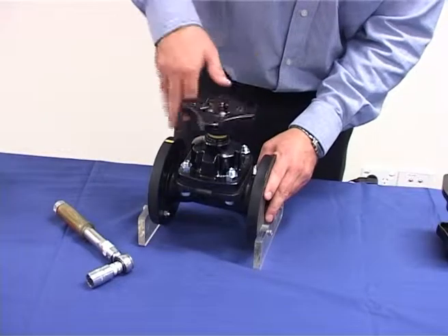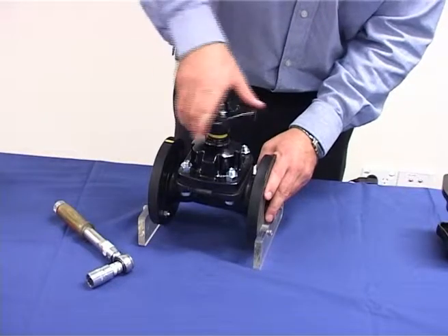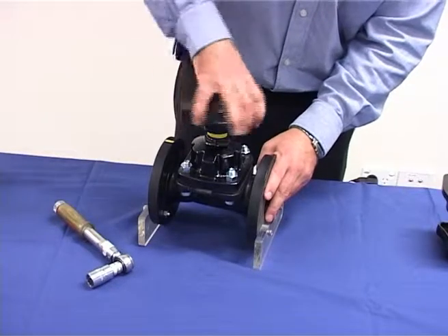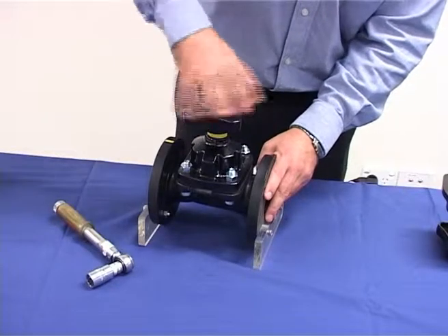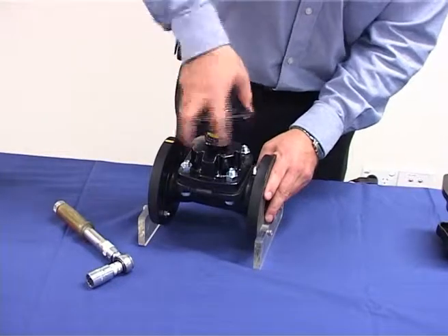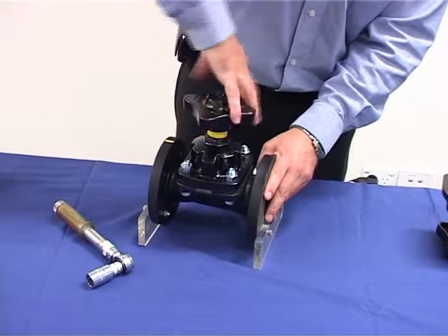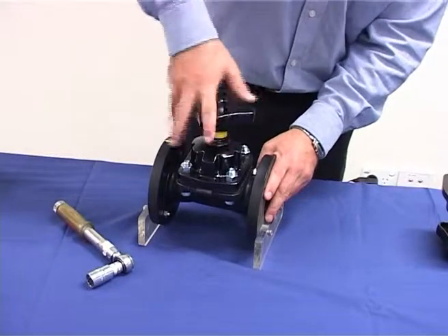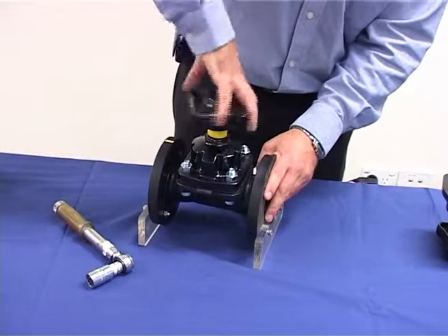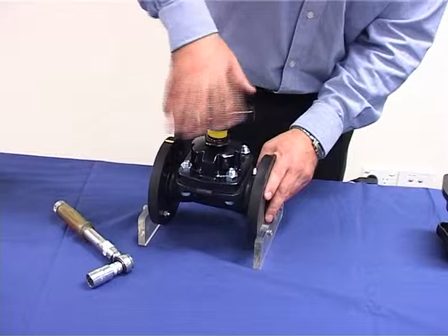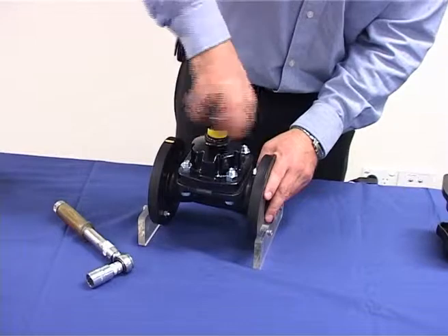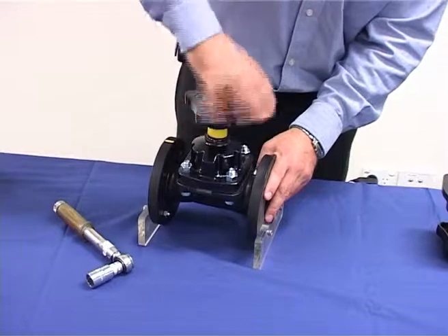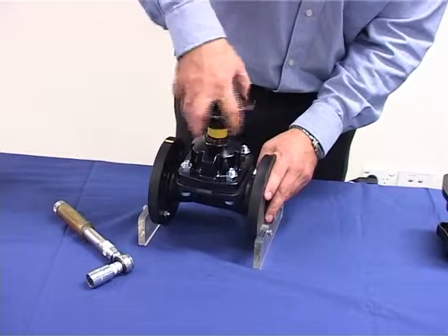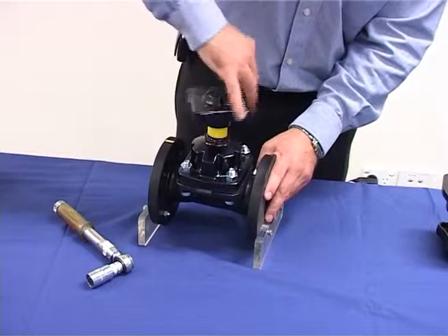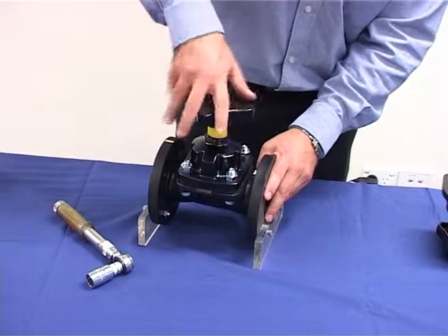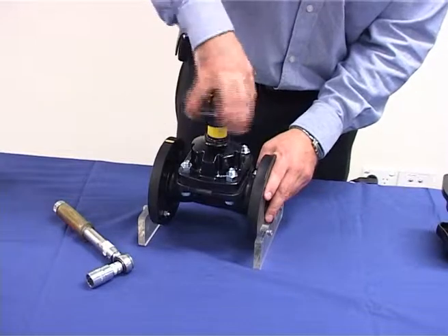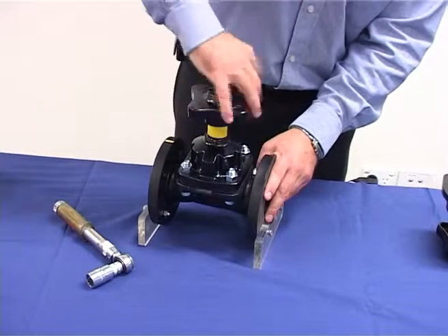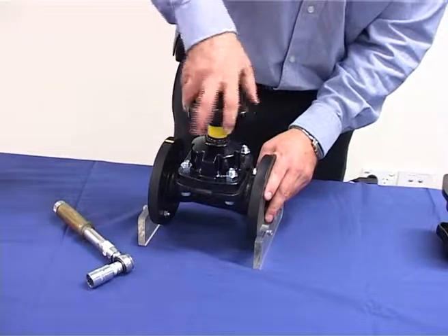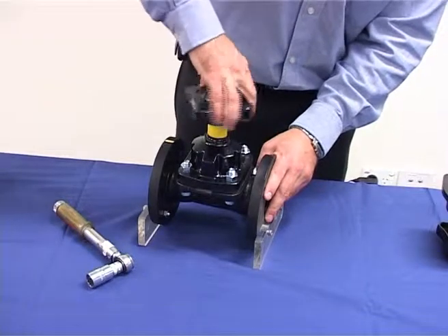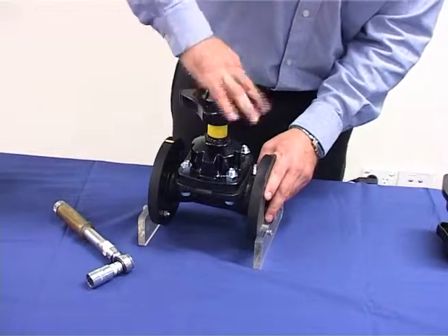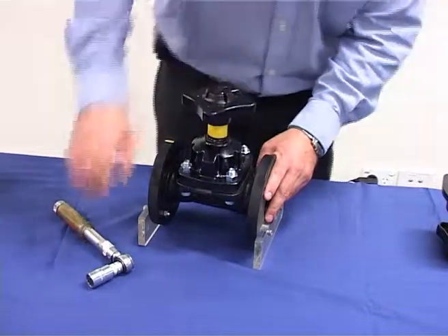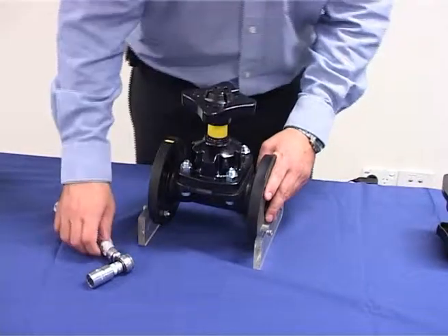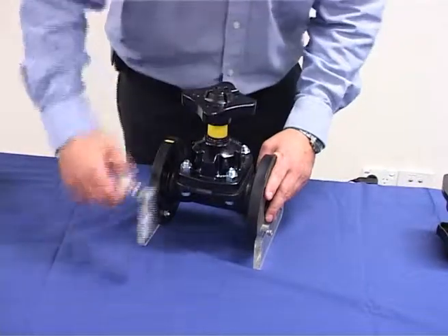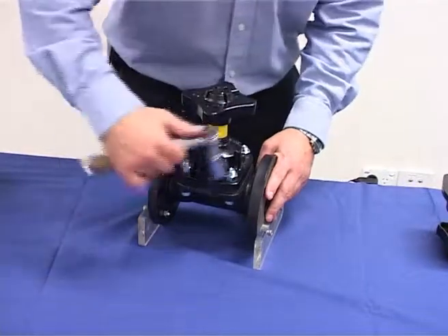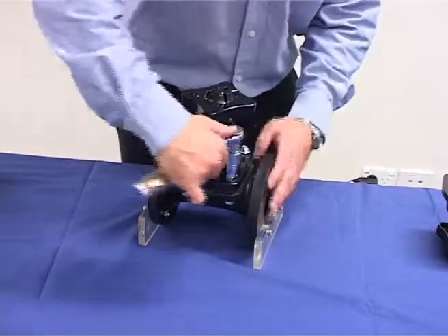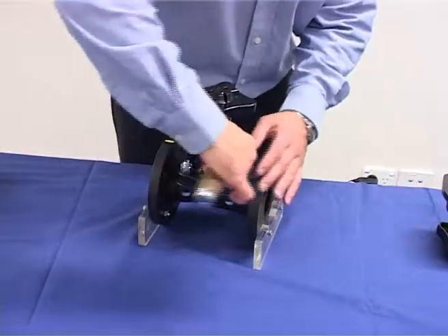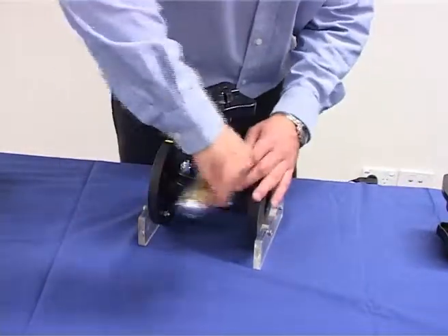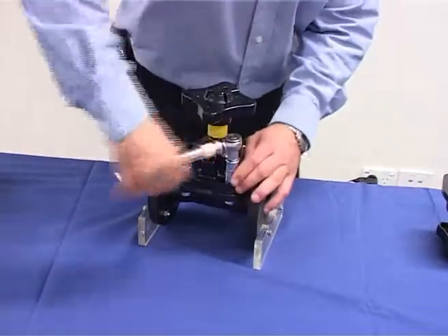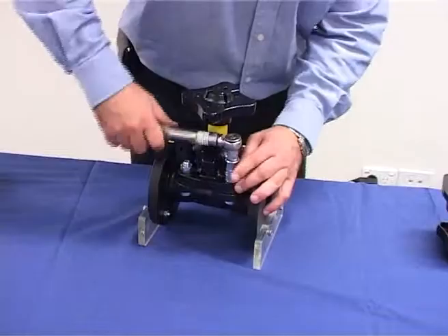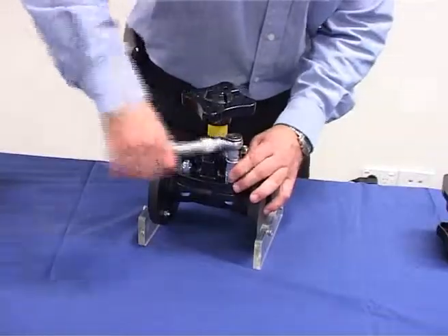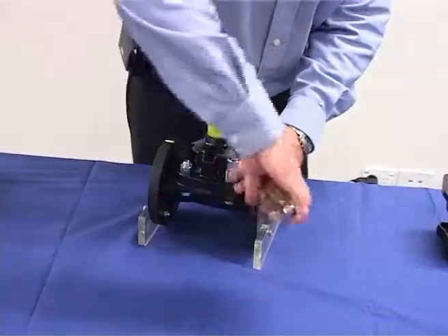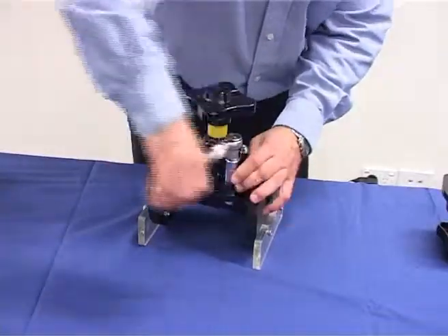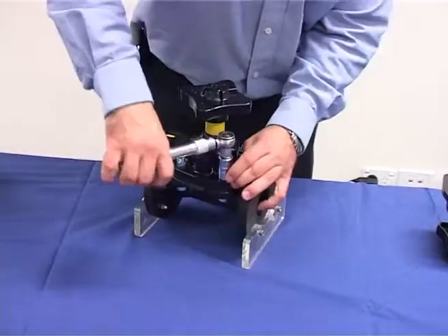Now rotate the hand wheel anti-clockwise to the fully open position and re-torque the bonnet nuts, again observing the correct tightening sequence.